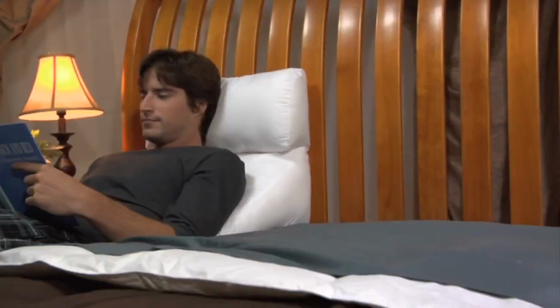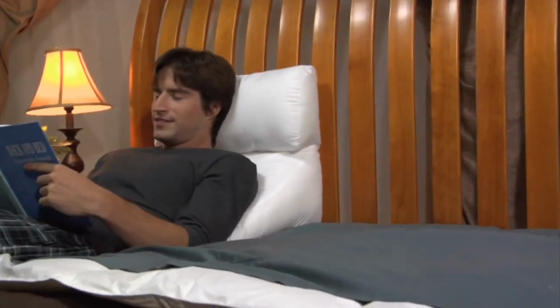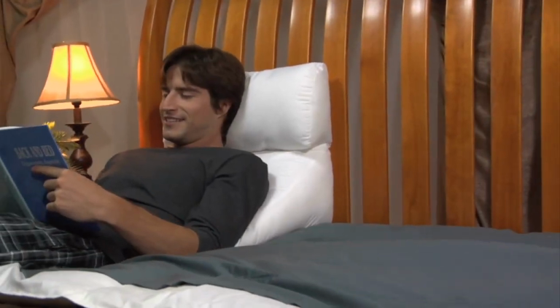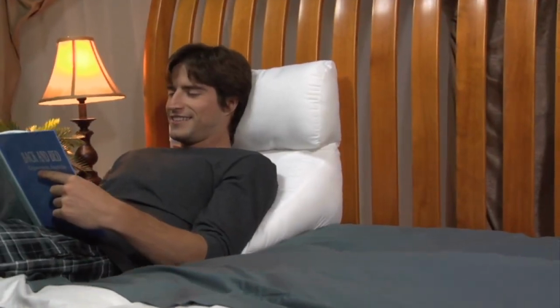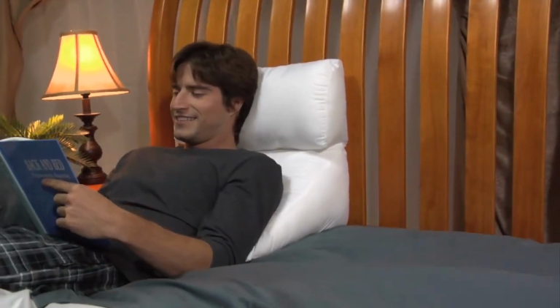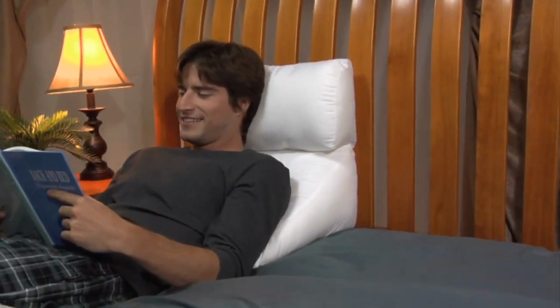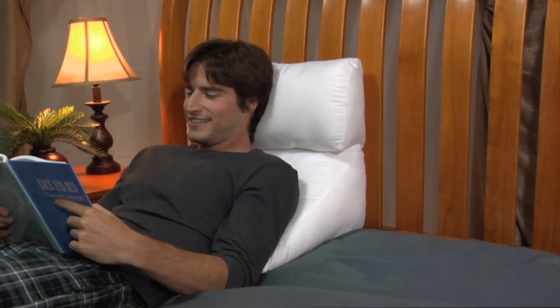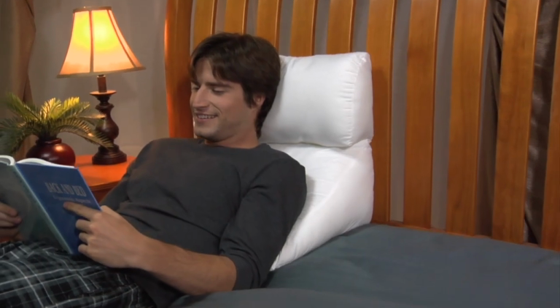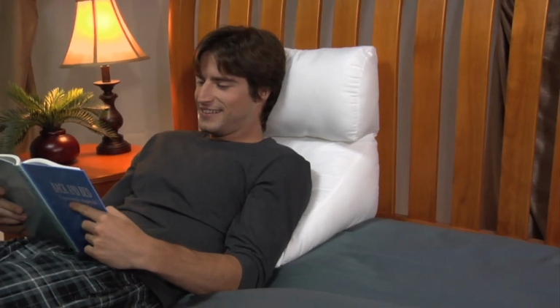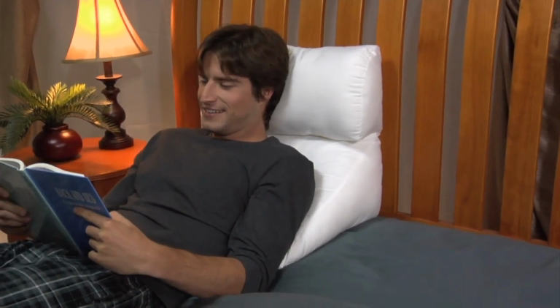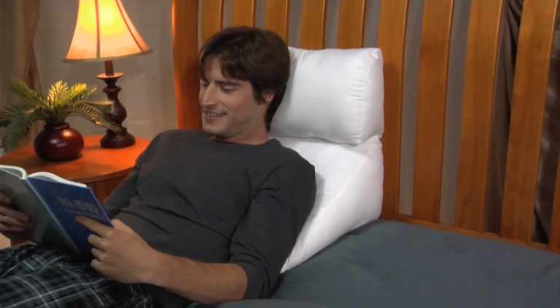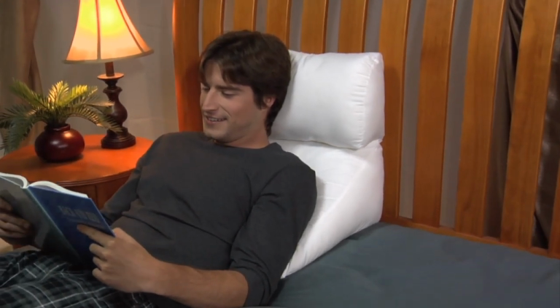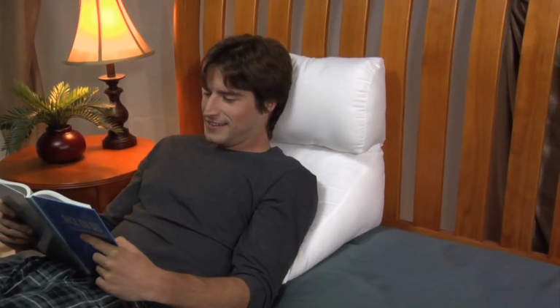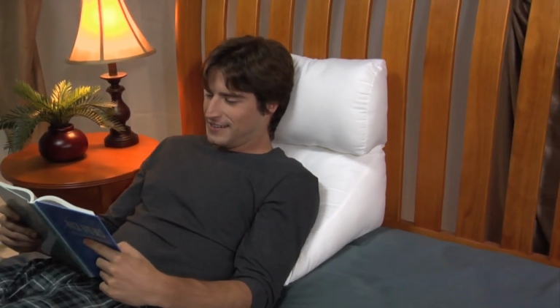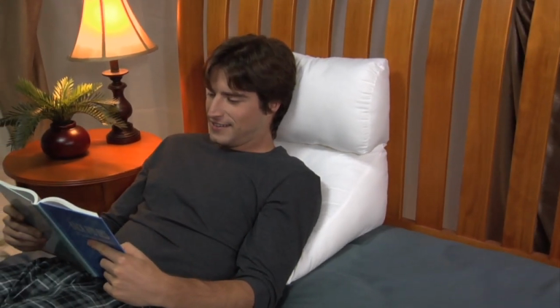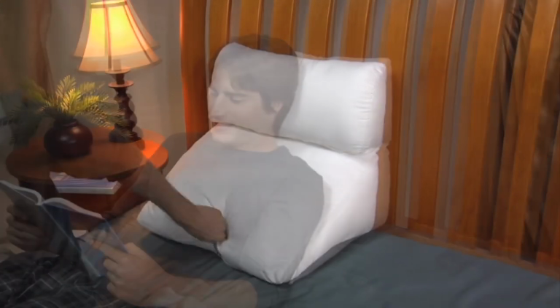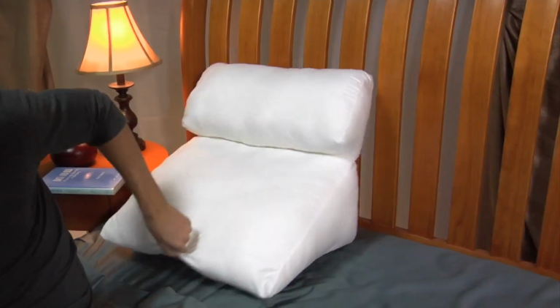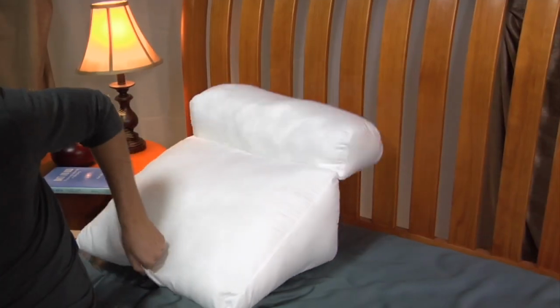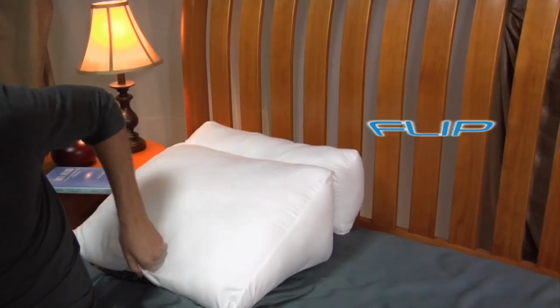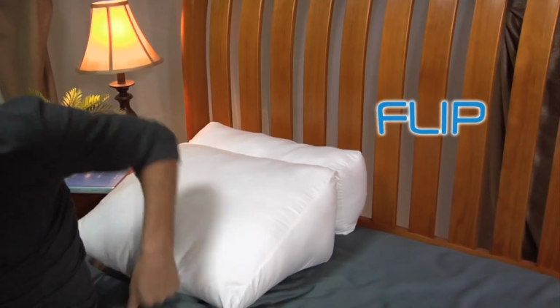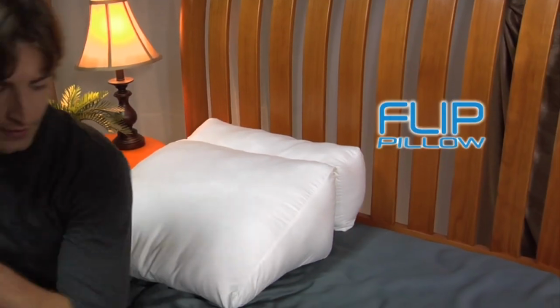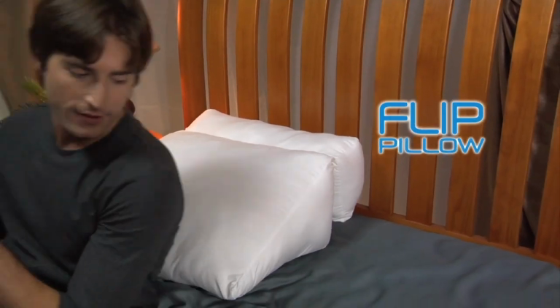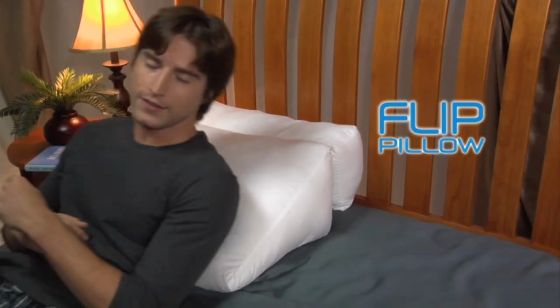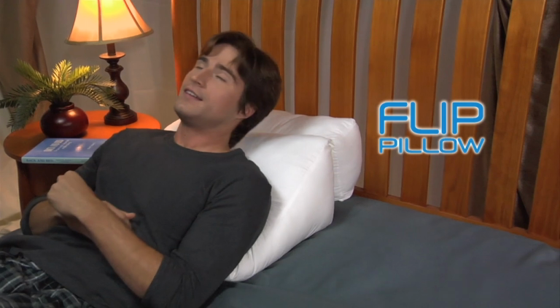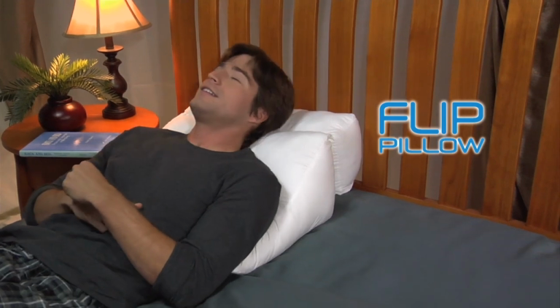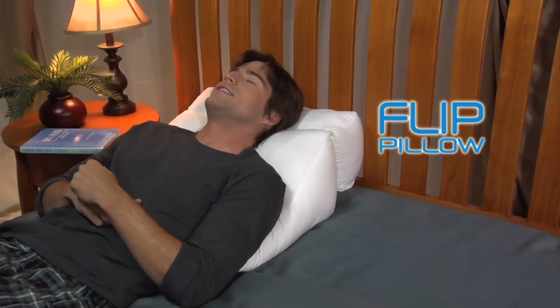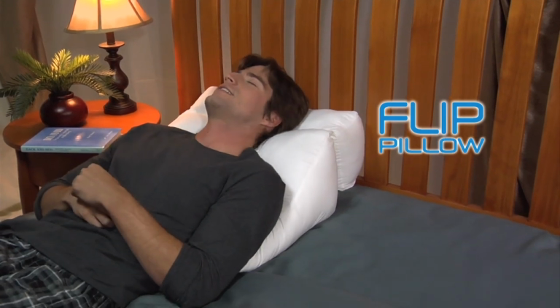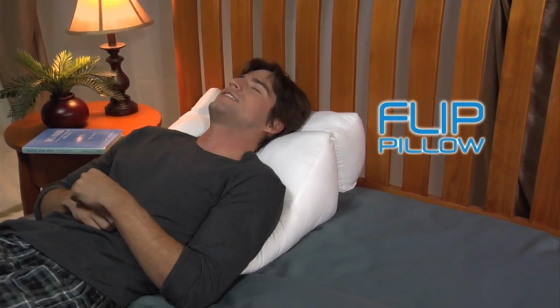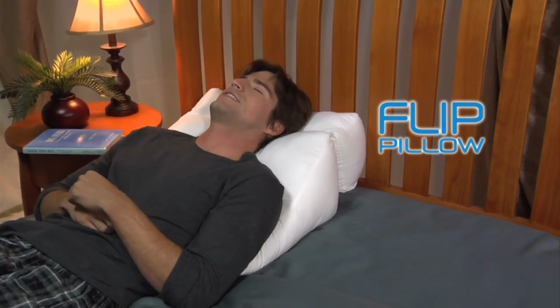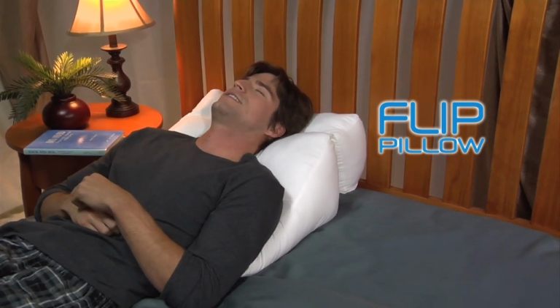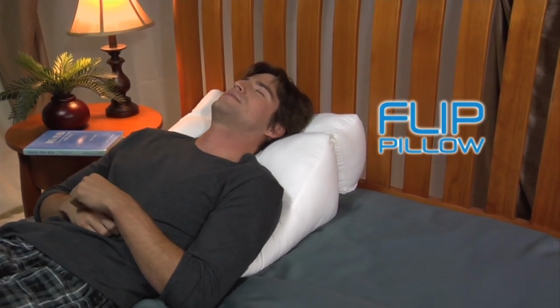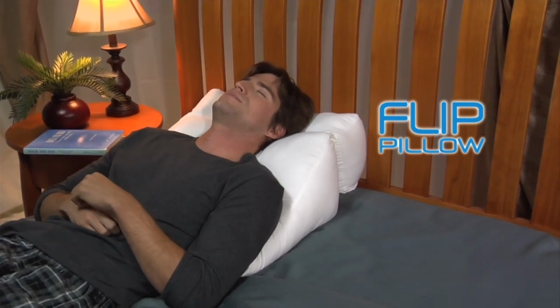The Flip Pillow comfortably props up your back and cushions your head to read in bed. Or just flip it into a wedge that elevates for digestion and breathing comfort all night long.